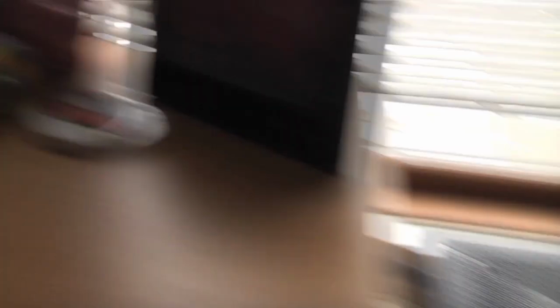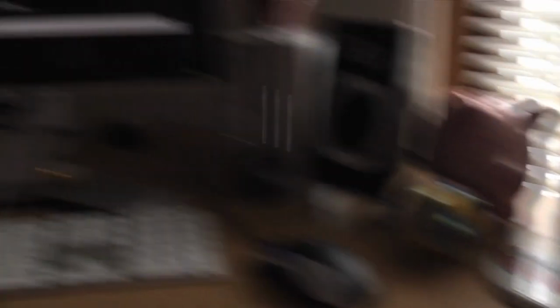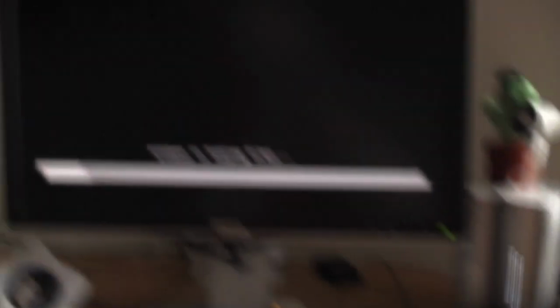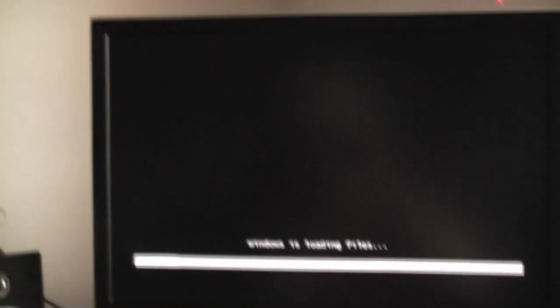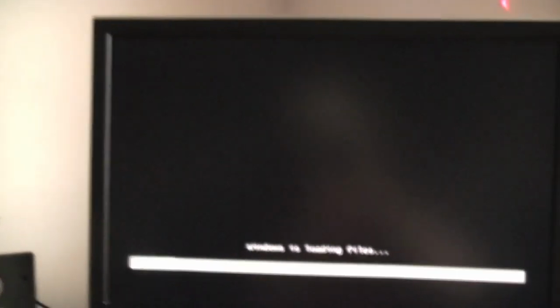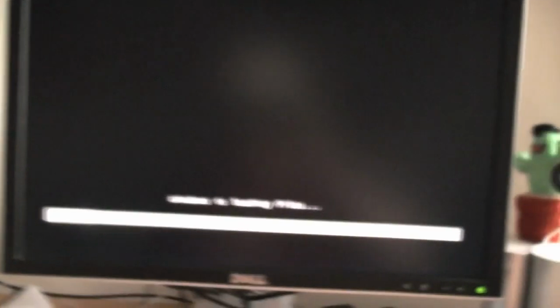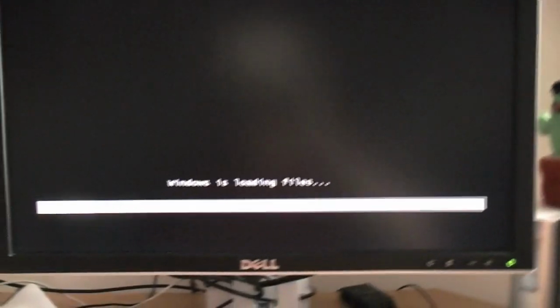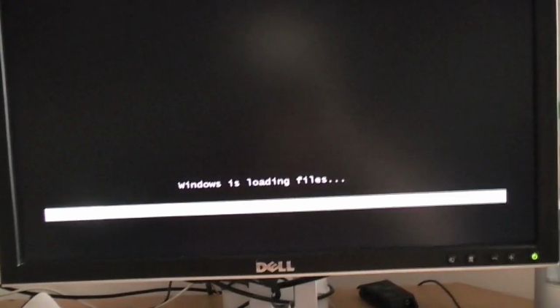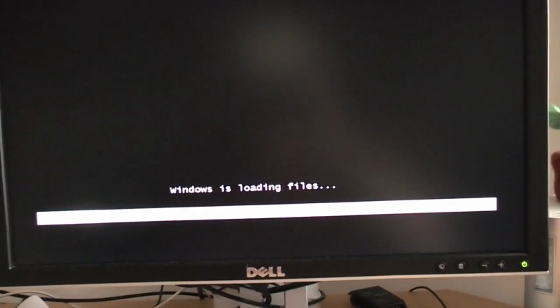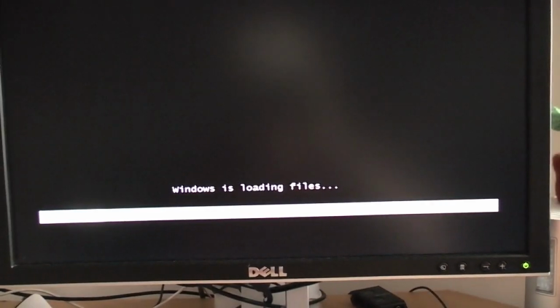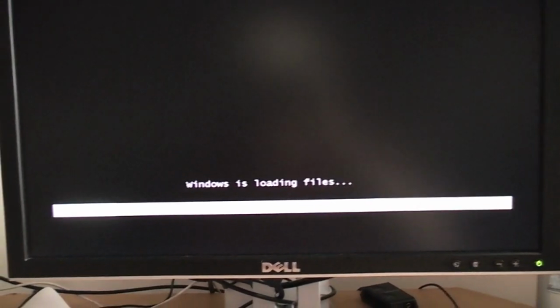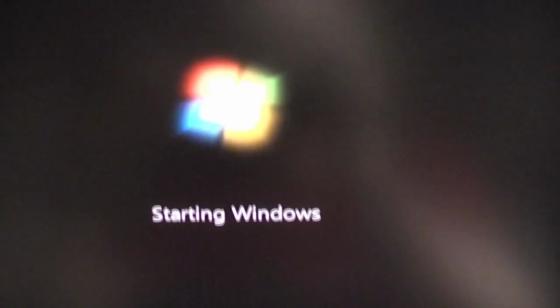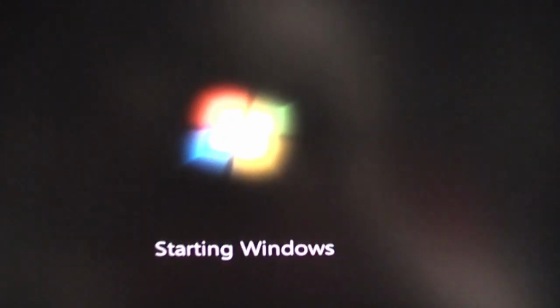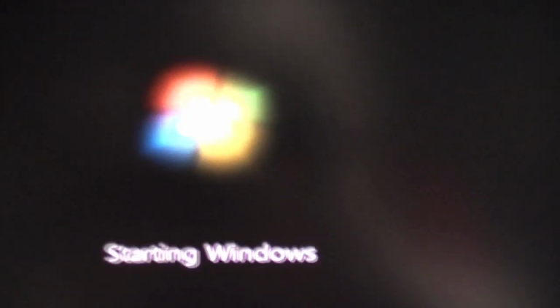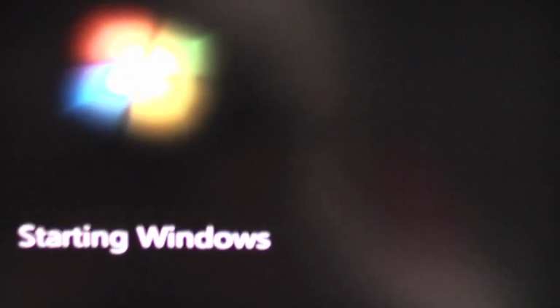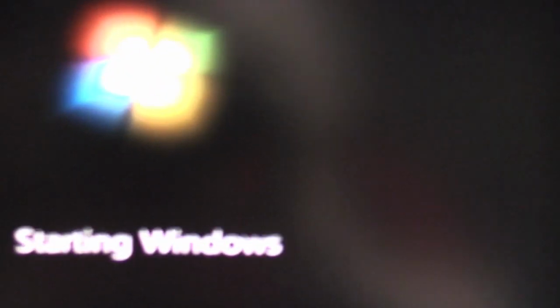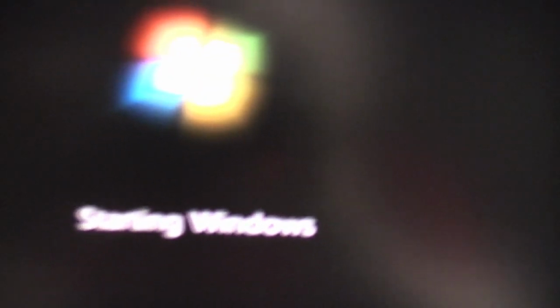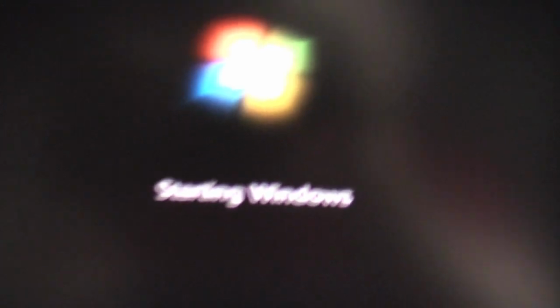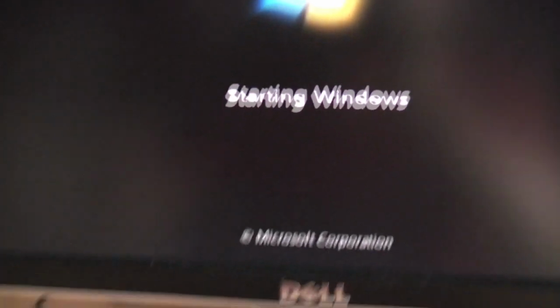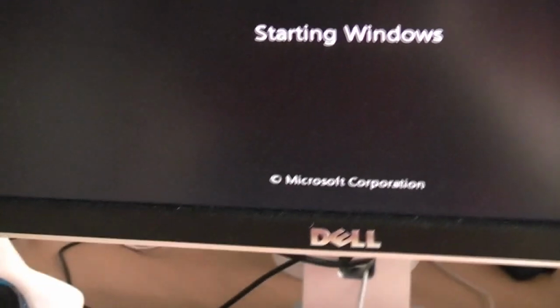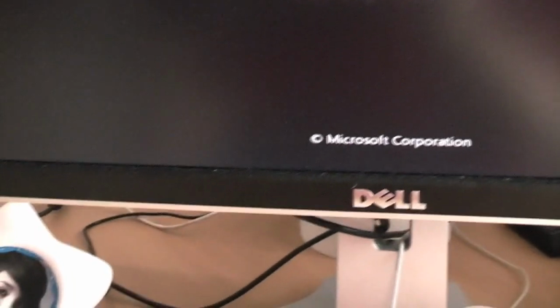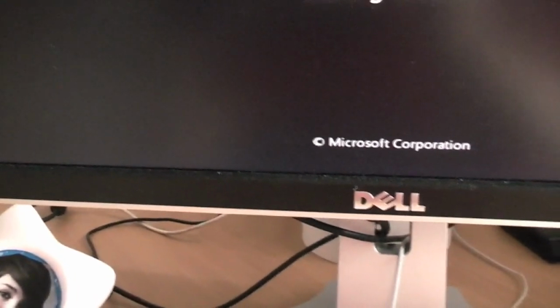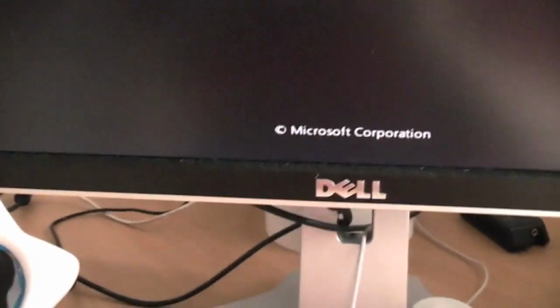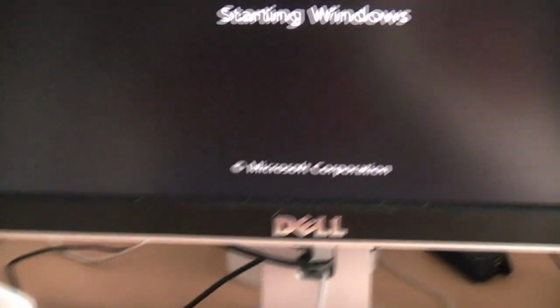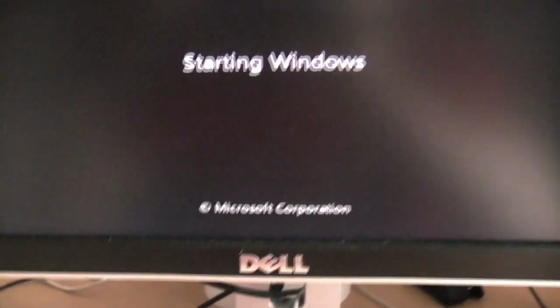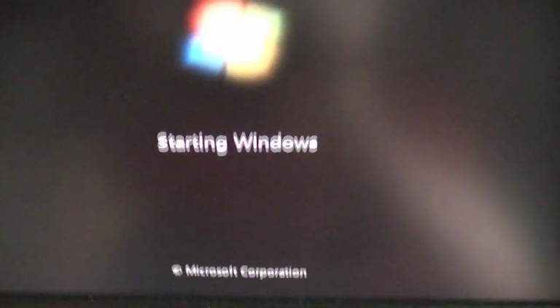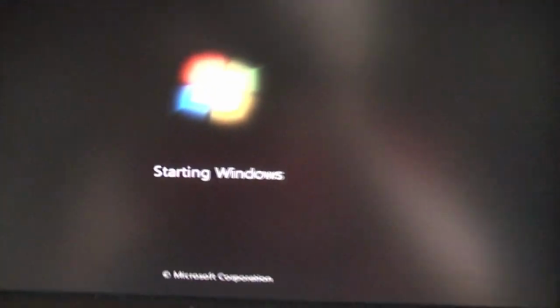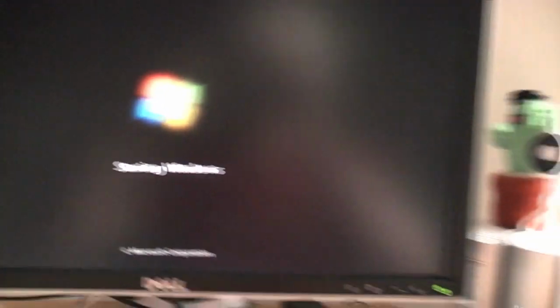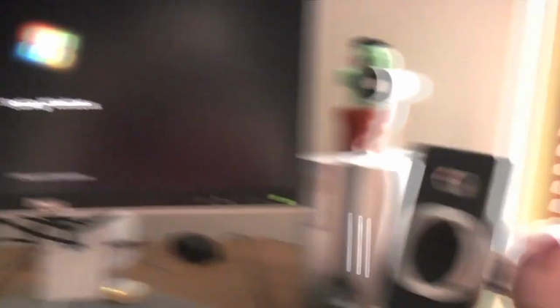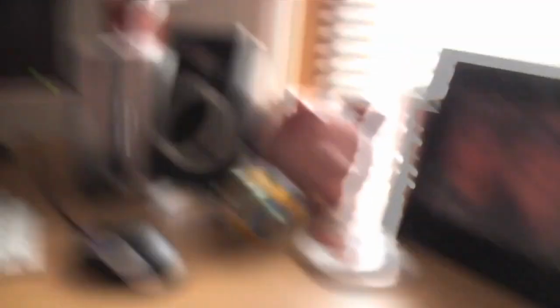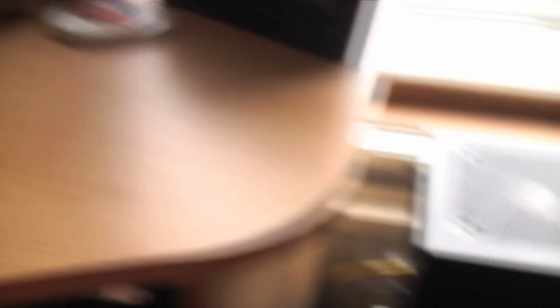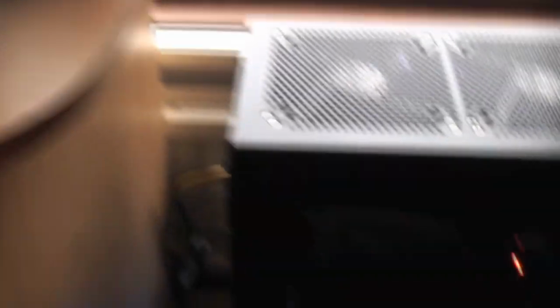Really excited just to start playing some games with this card. You can see we have the little starting Windows thing here. Everything seems to be going great so far.